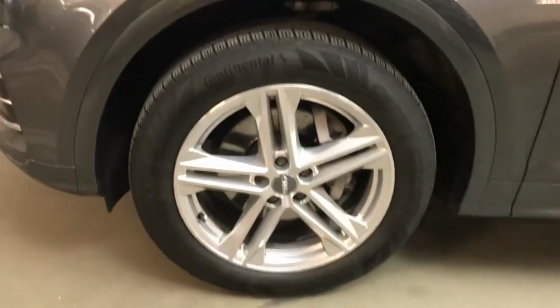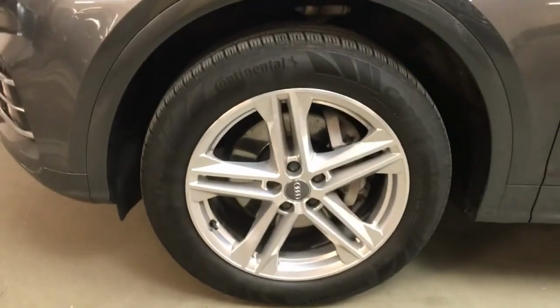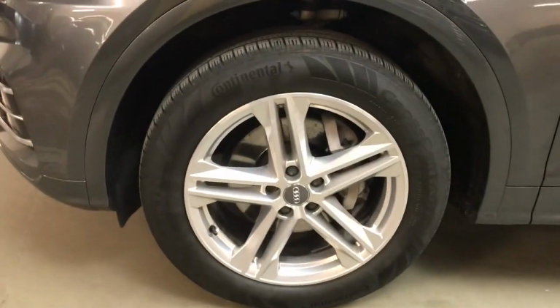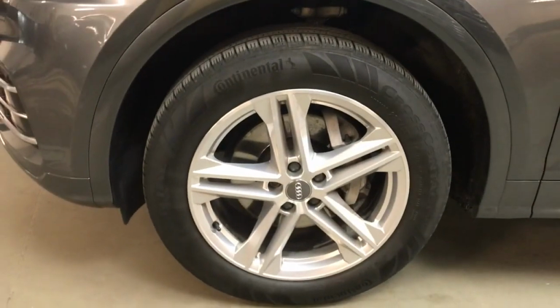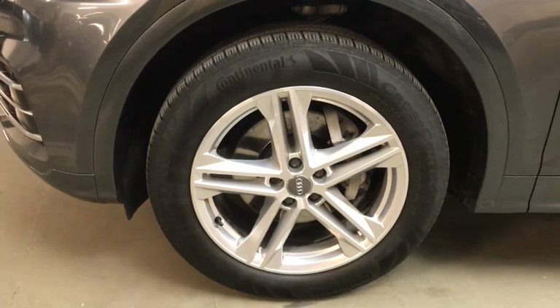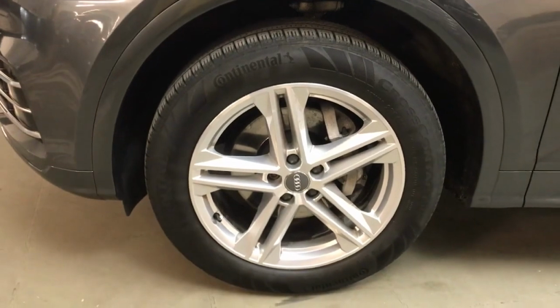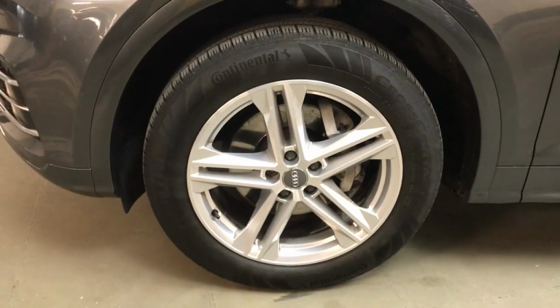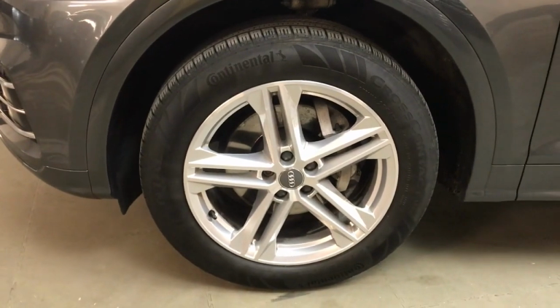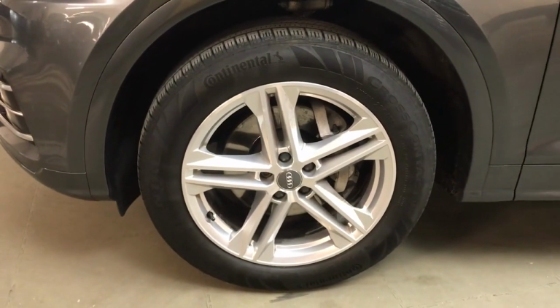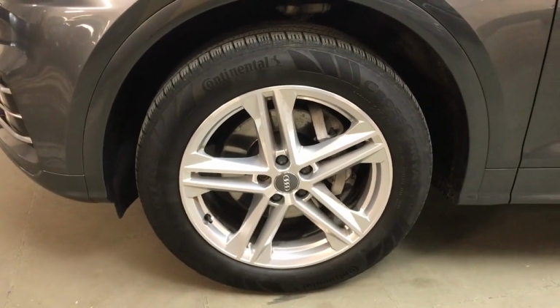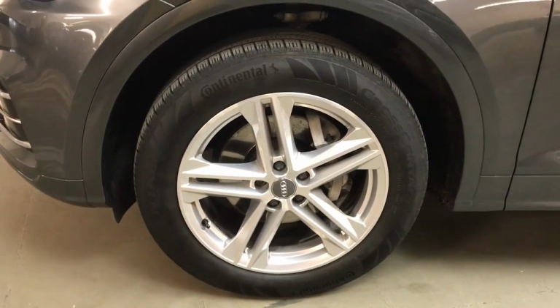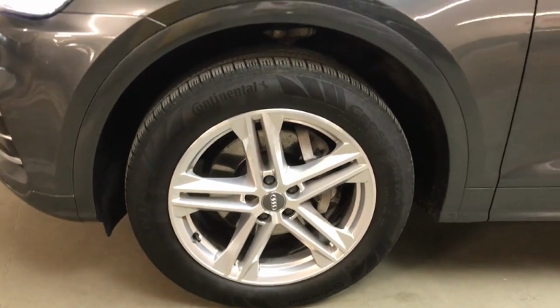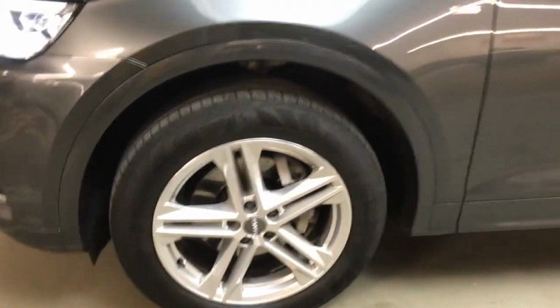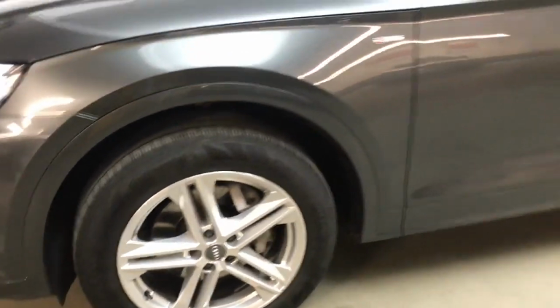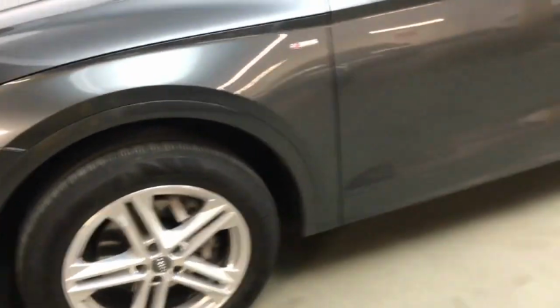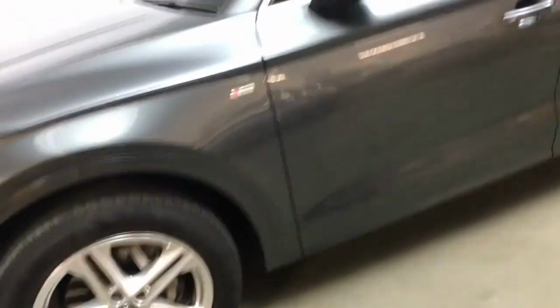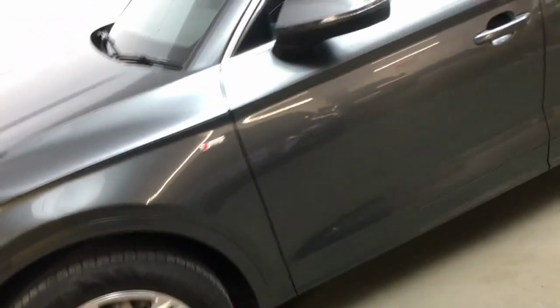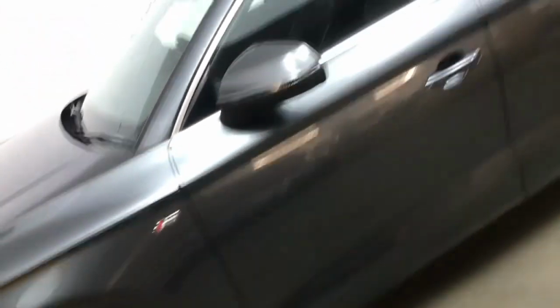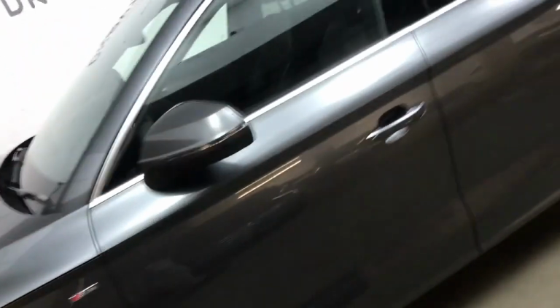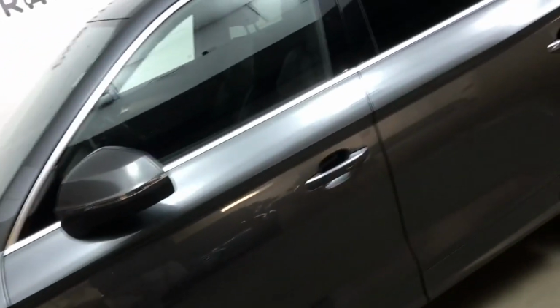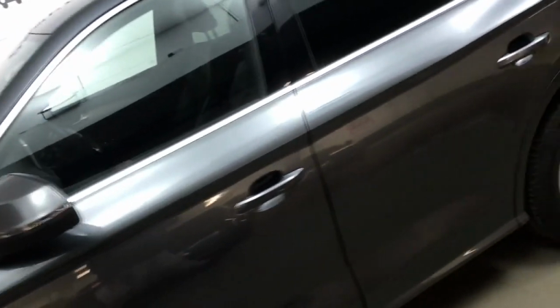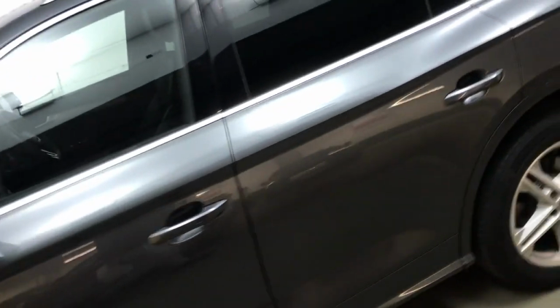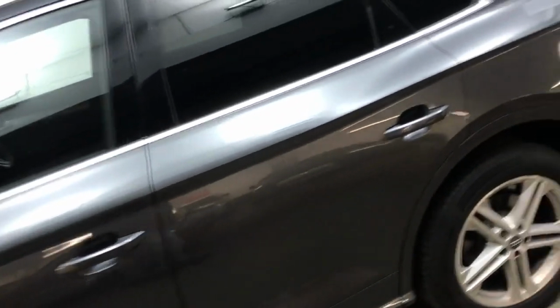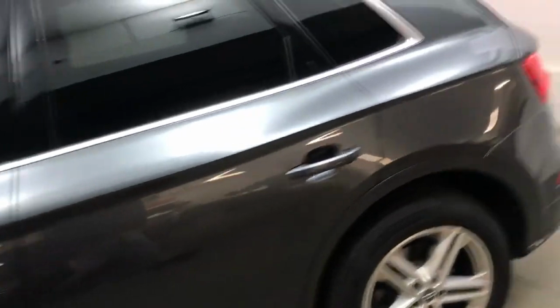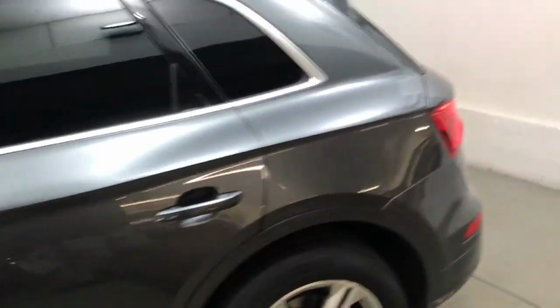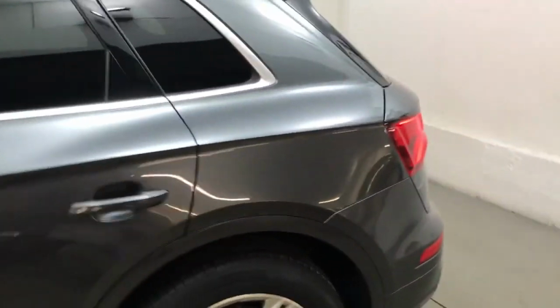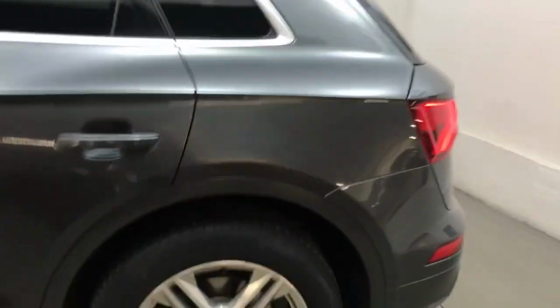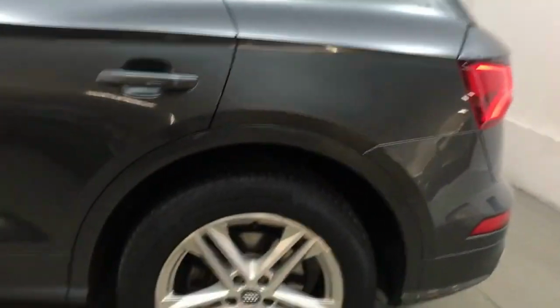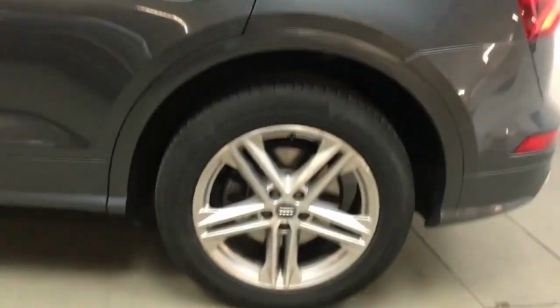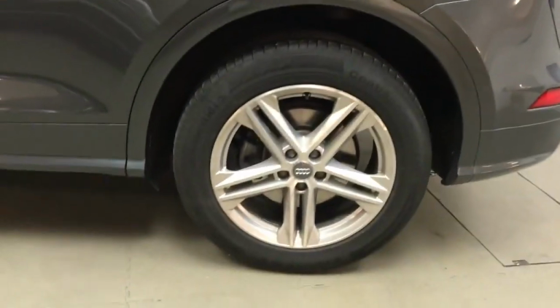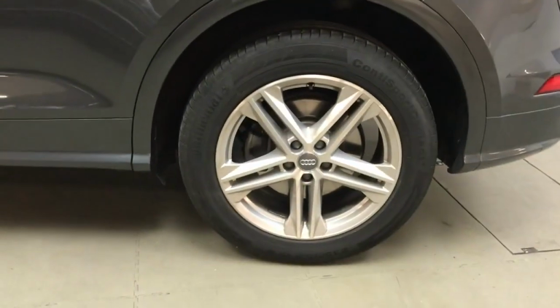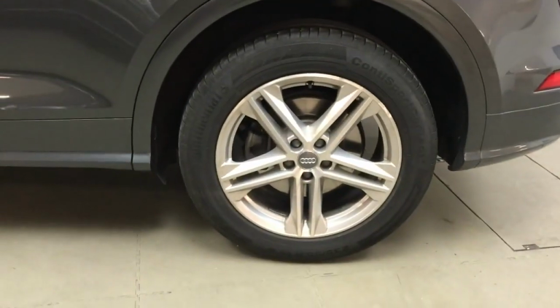All the wheels and tyres are in very good condition — these are 19-inch 5 twin spoke star design alloys — and the bodywork is also in very good condition.